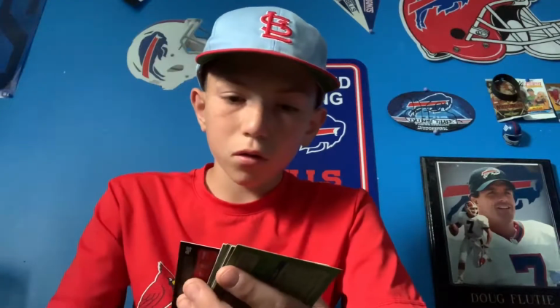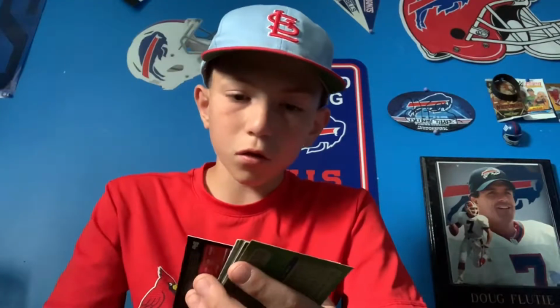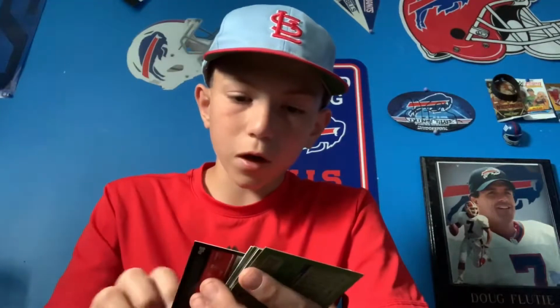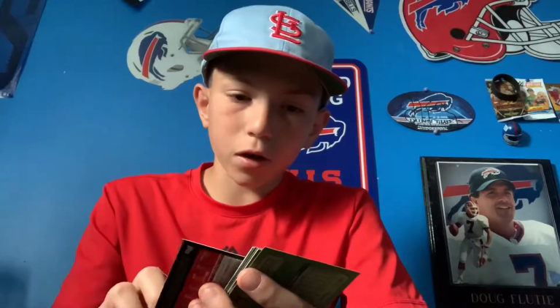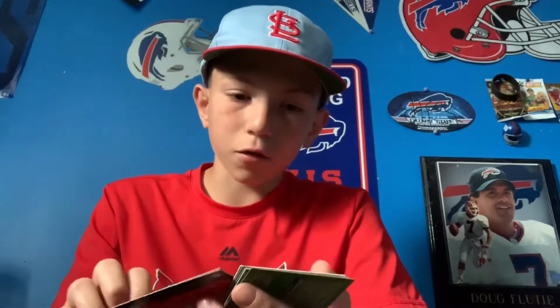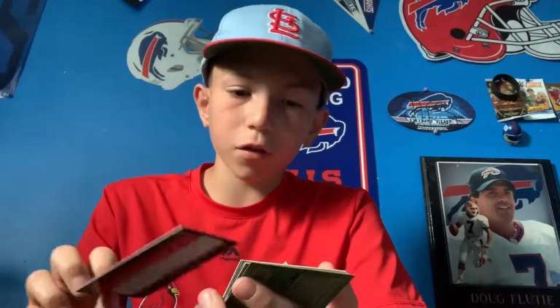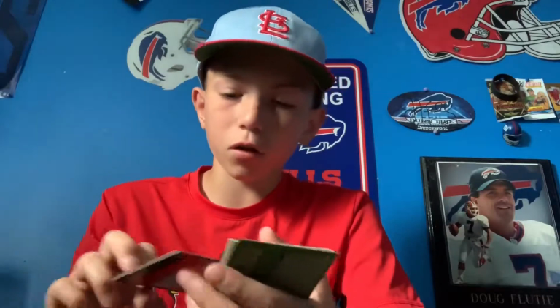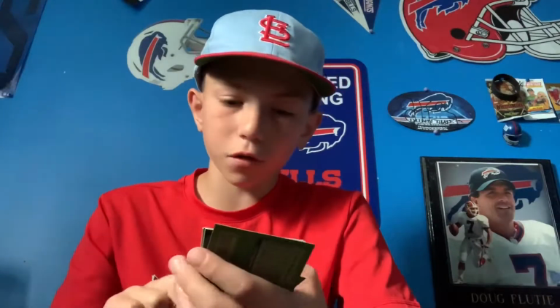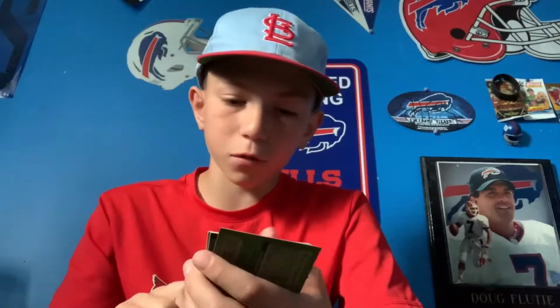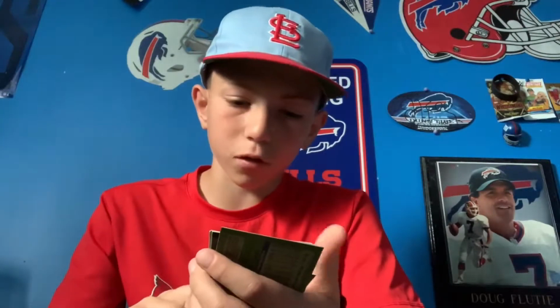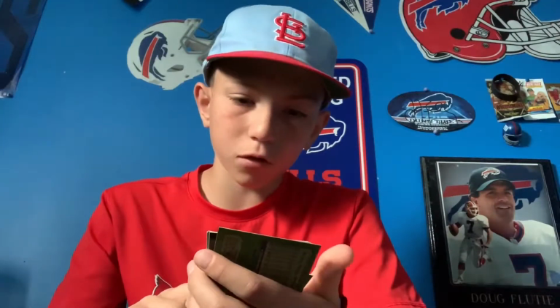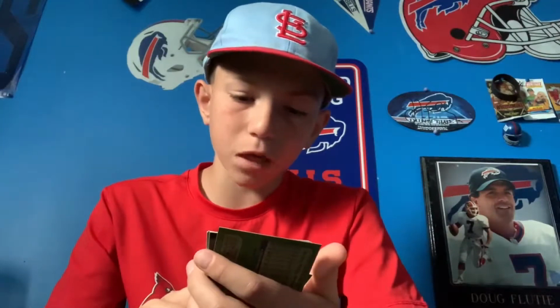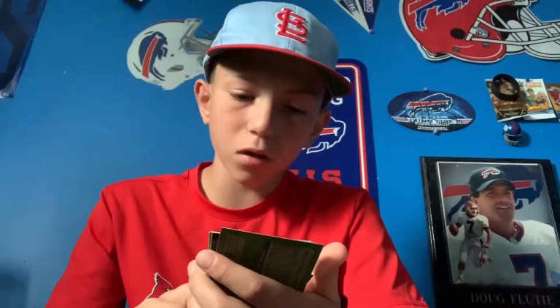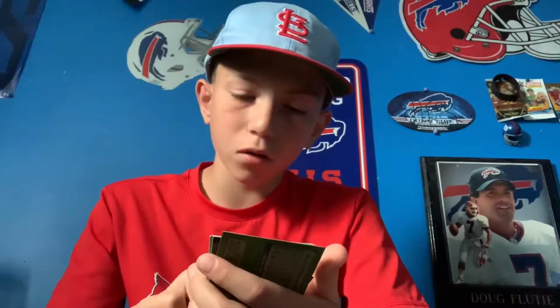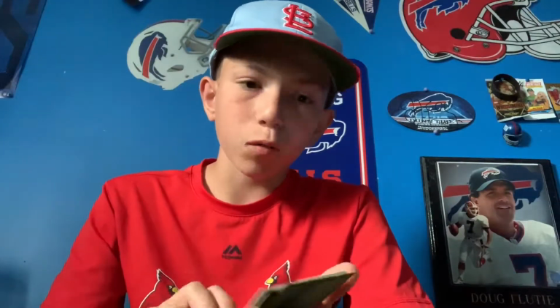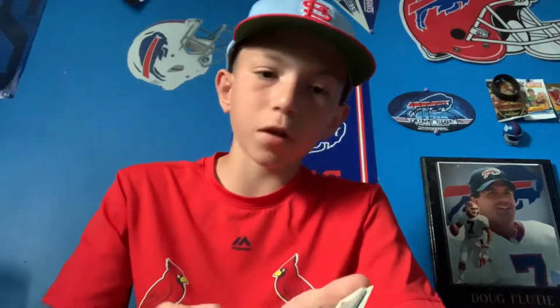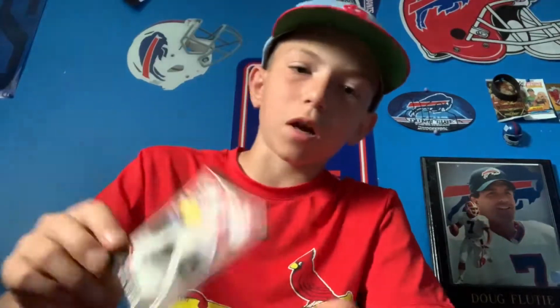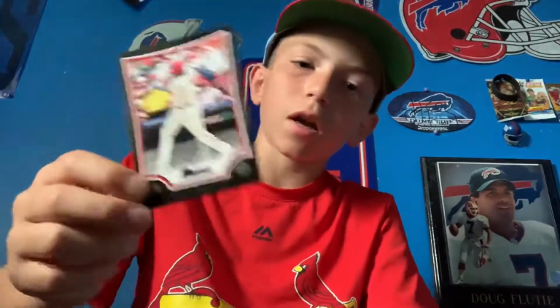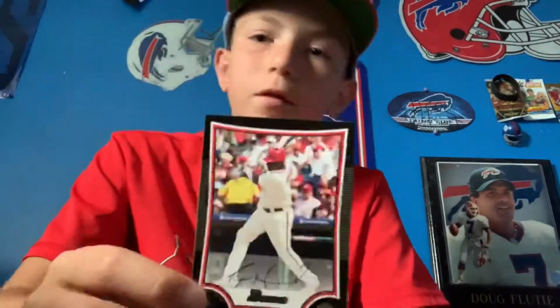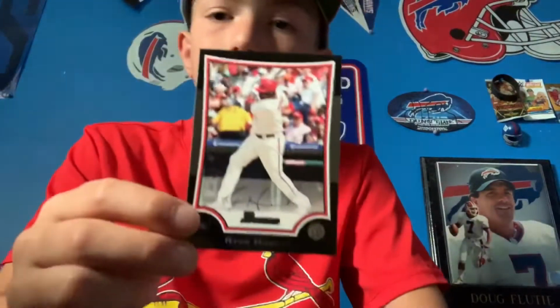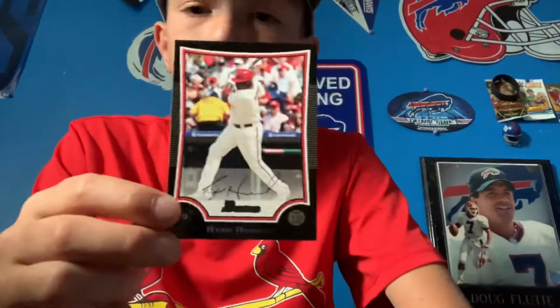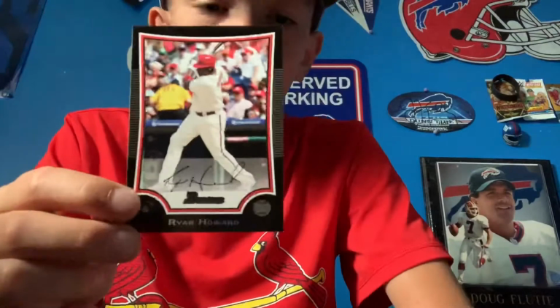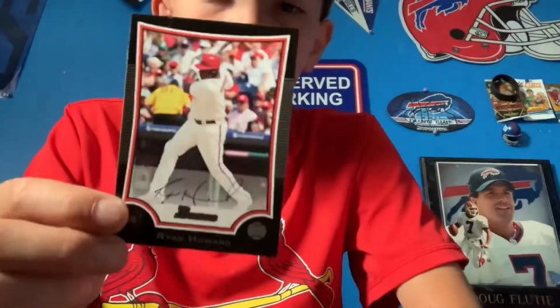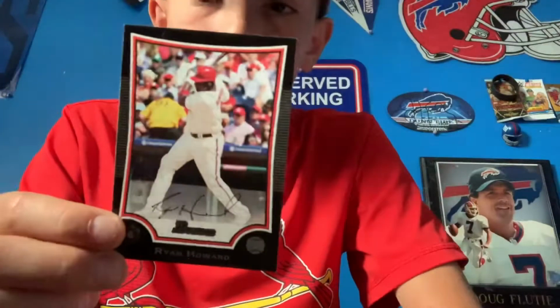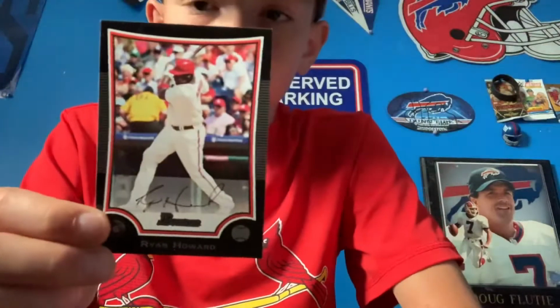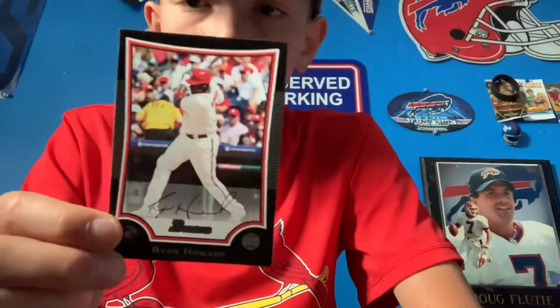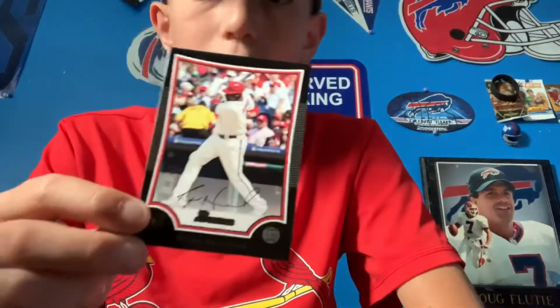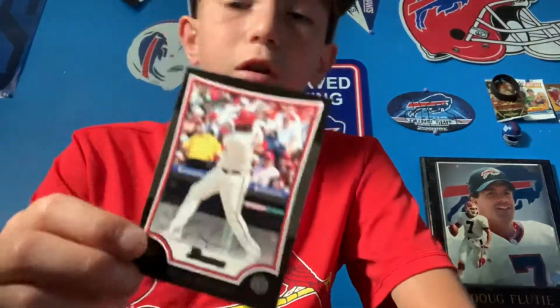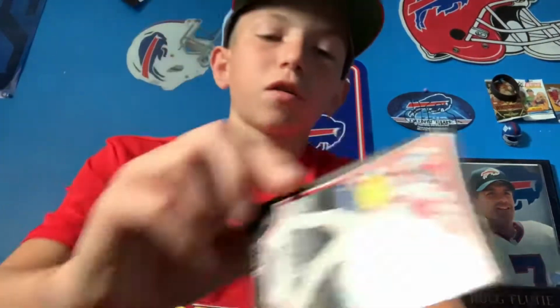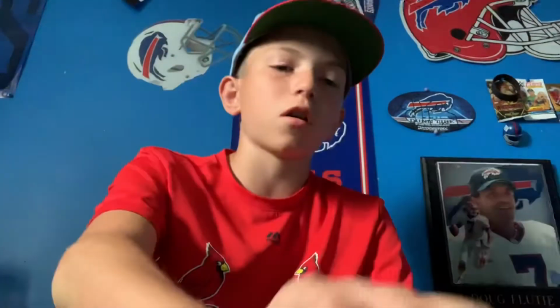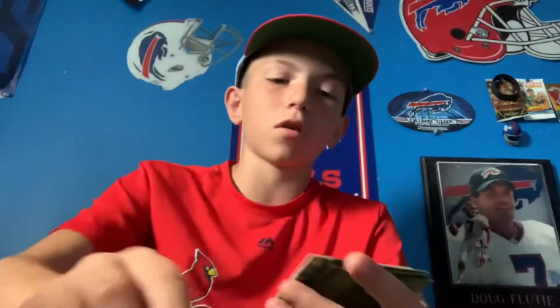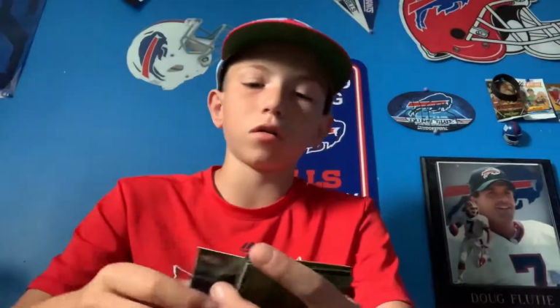Another Ryan Howard — it's like all the same players. I doubt it is an autograph because it's the same set, just not chrome, and it has the auto on it.